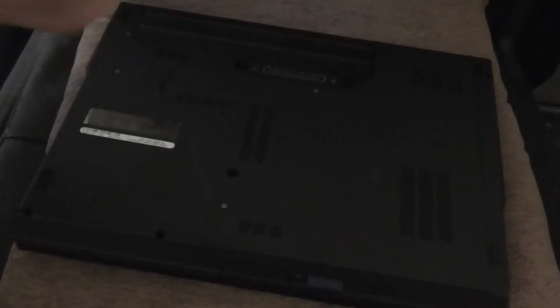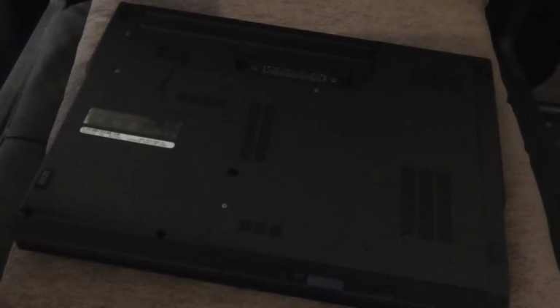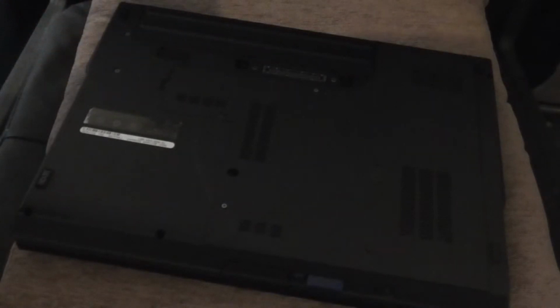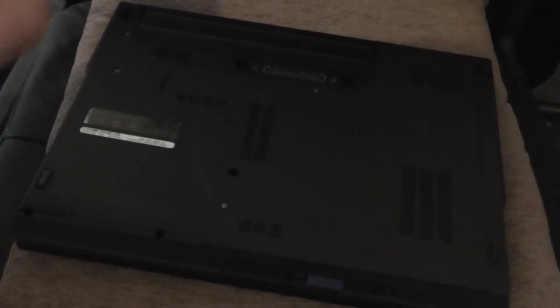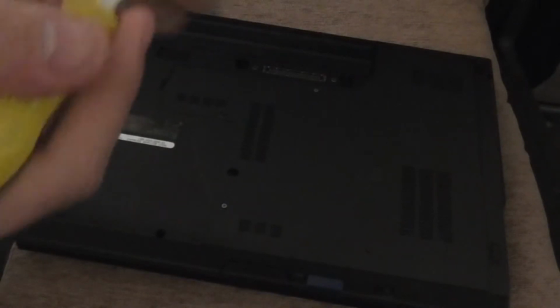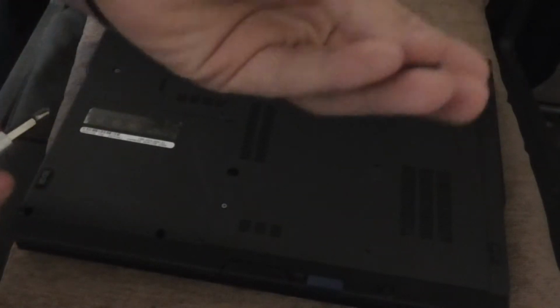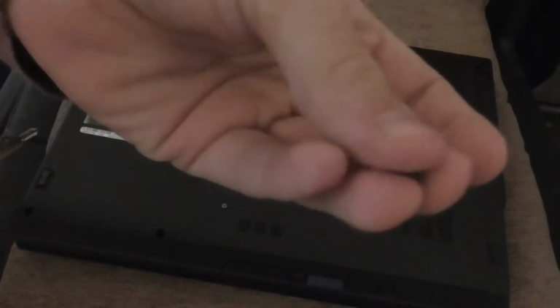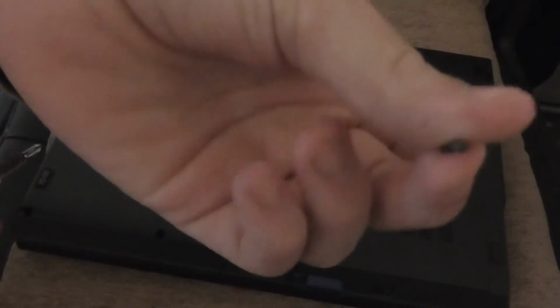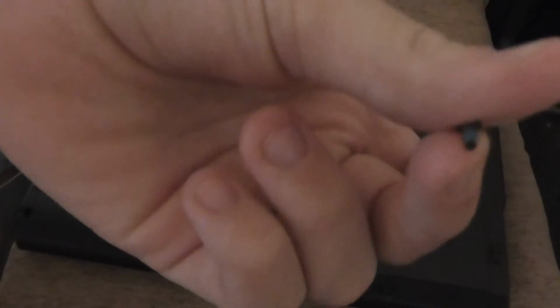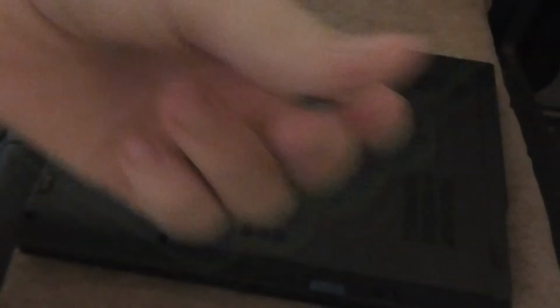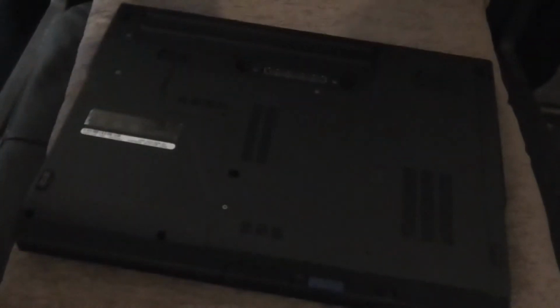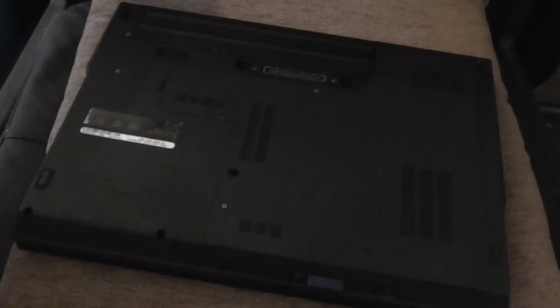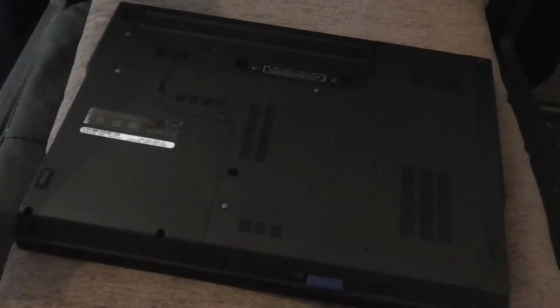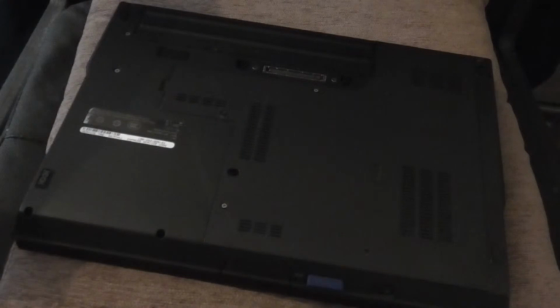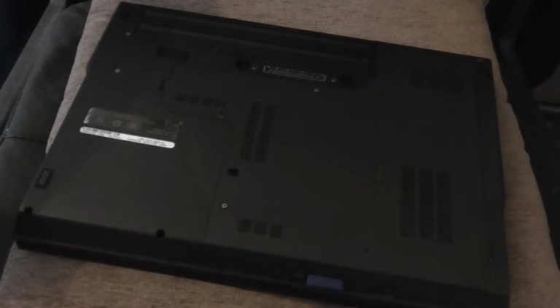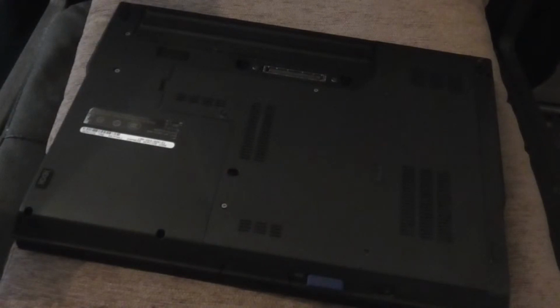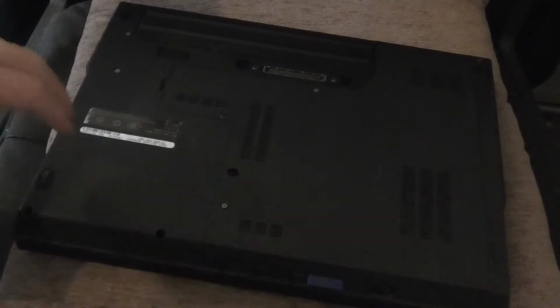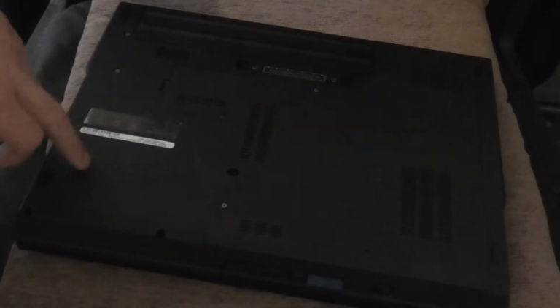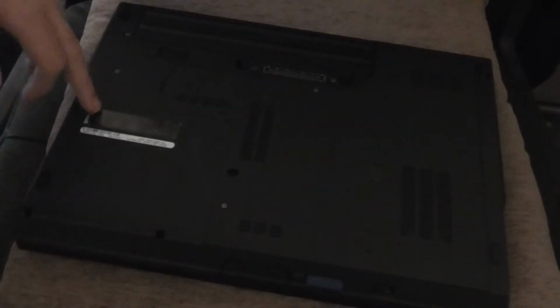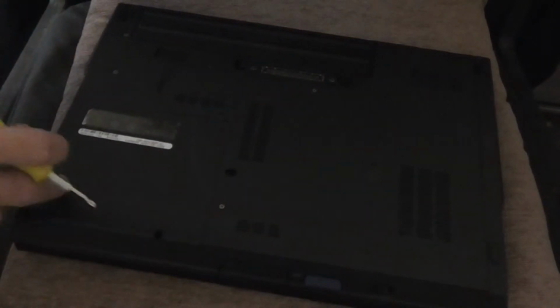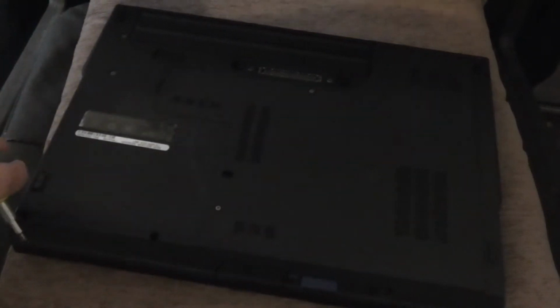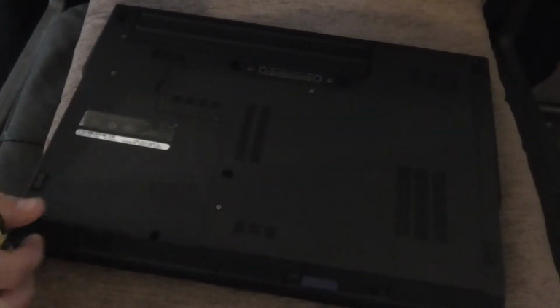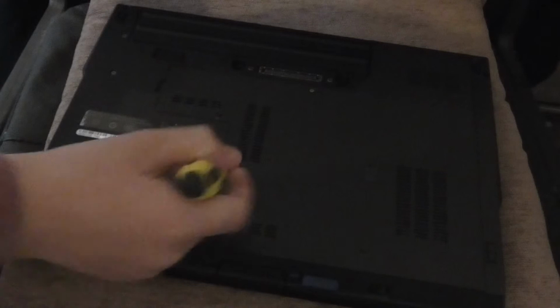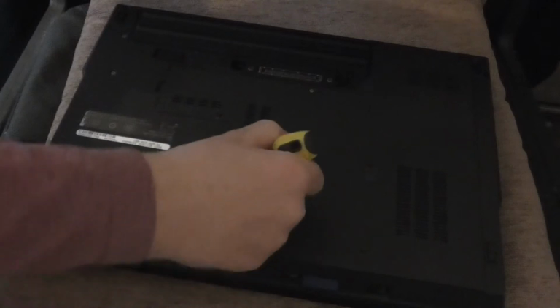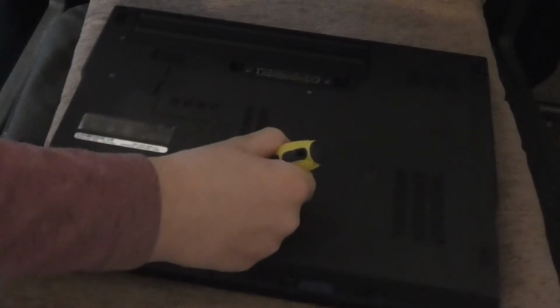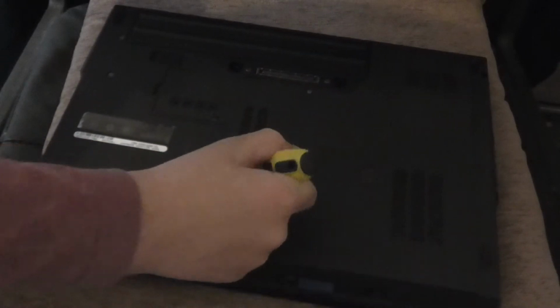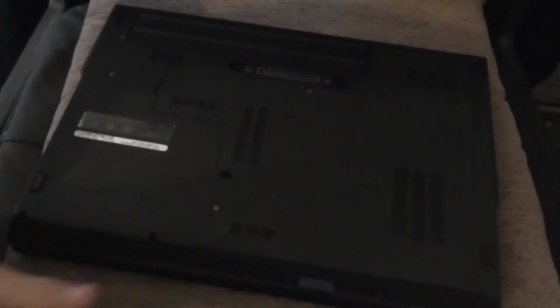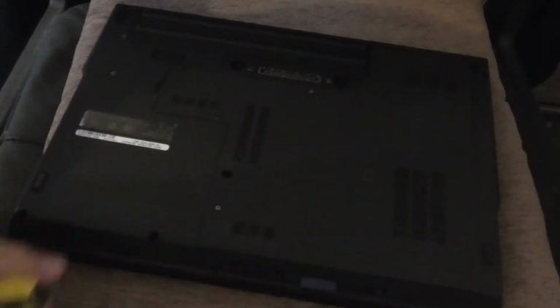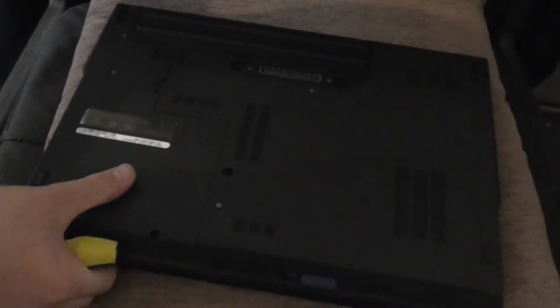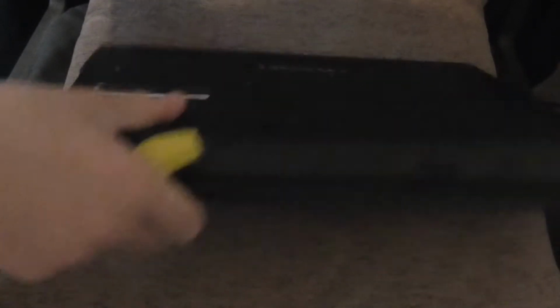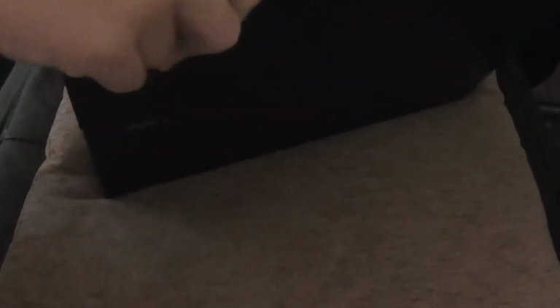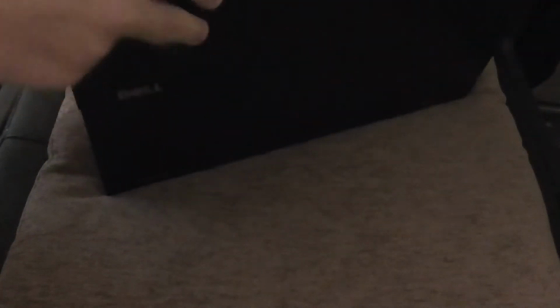Make sure you don't lose your screw — put that somewhere safe. It's a bit awkward to actually slide the drive out, but the way I did it was to take the keyboard off.